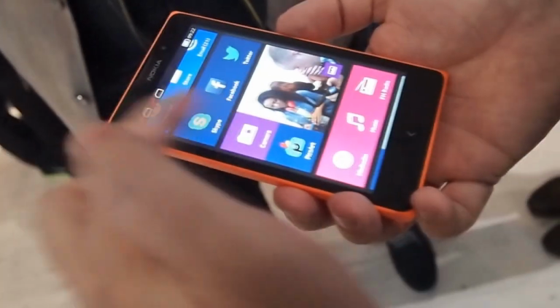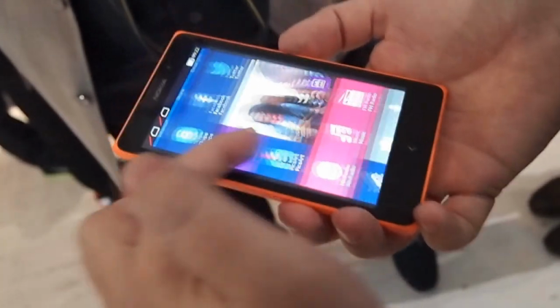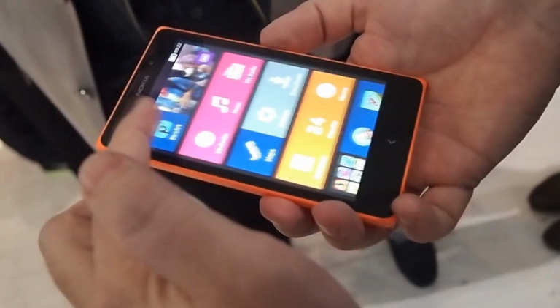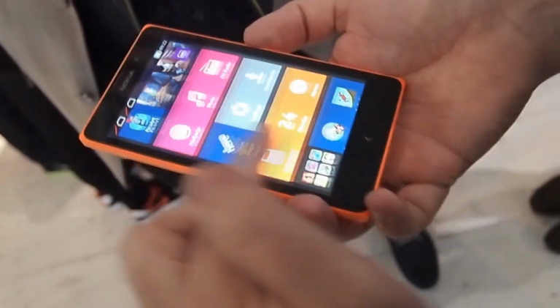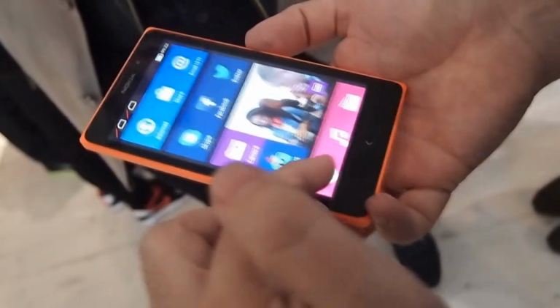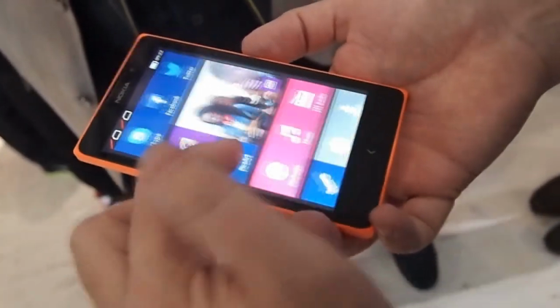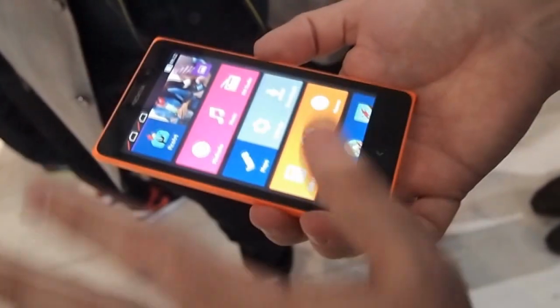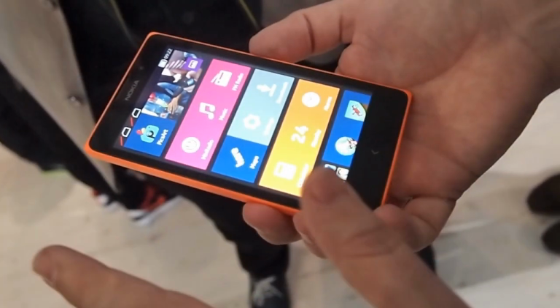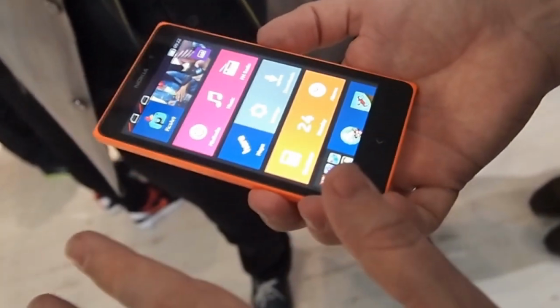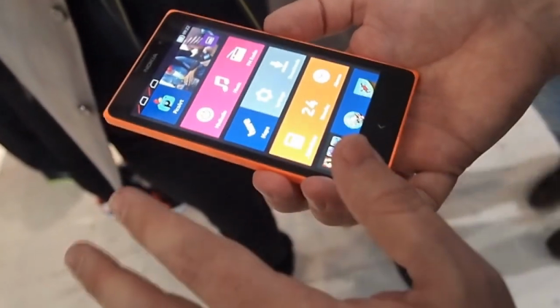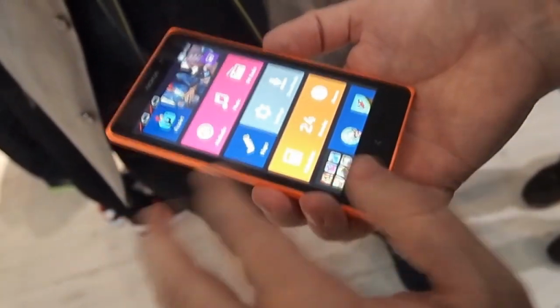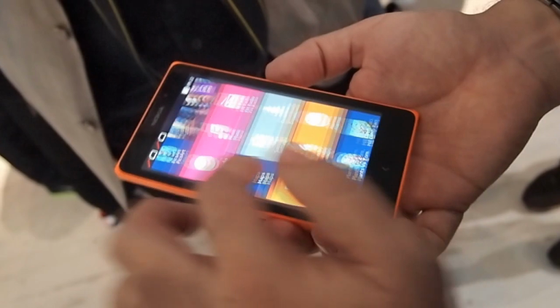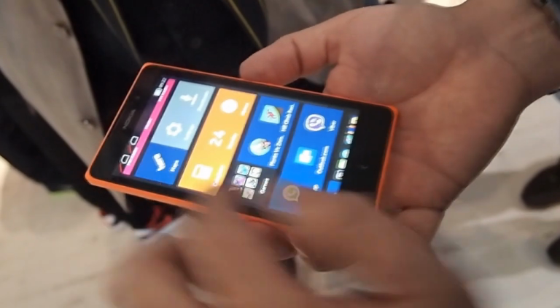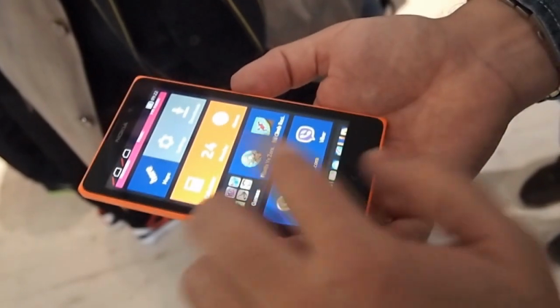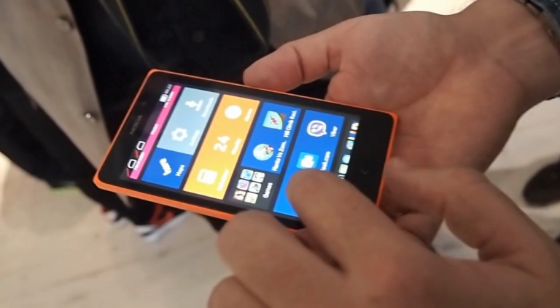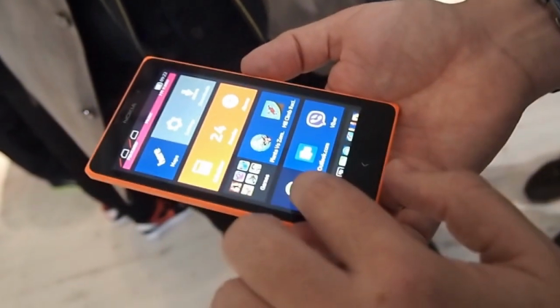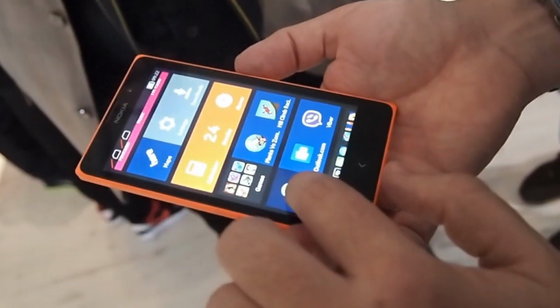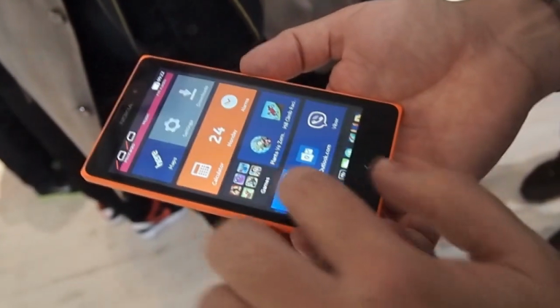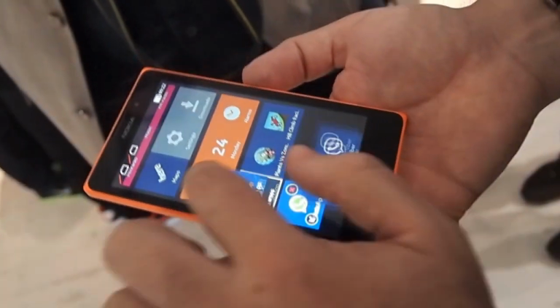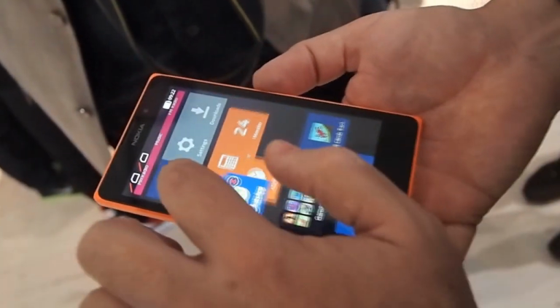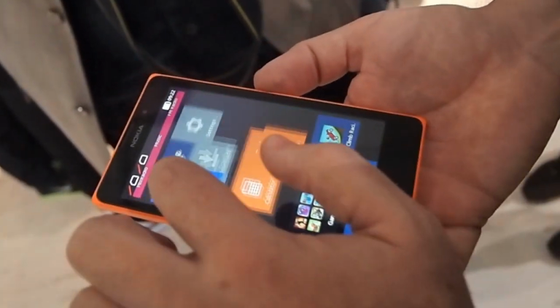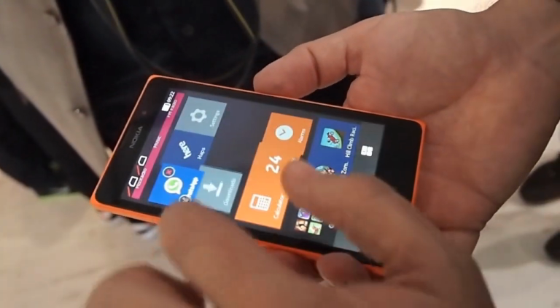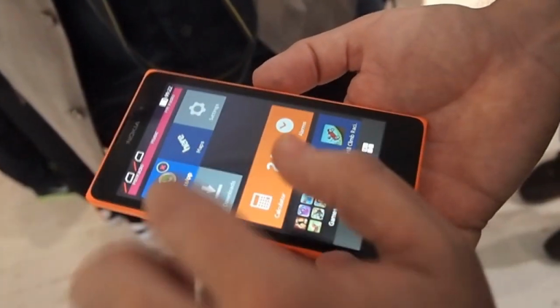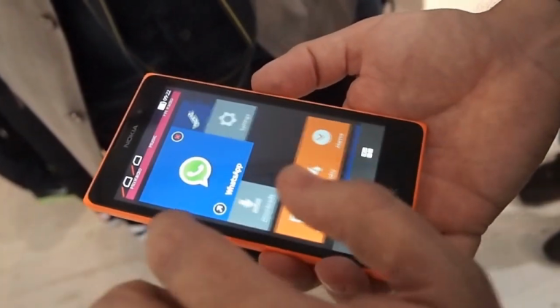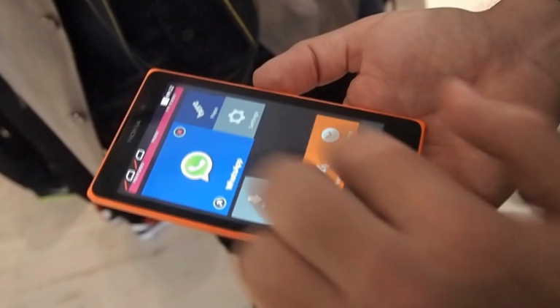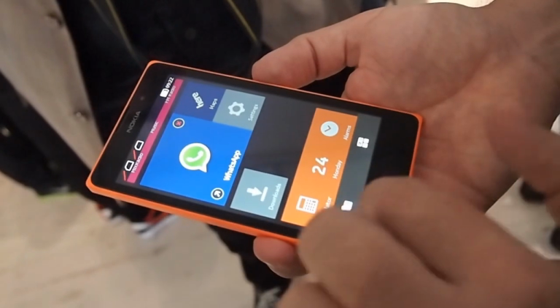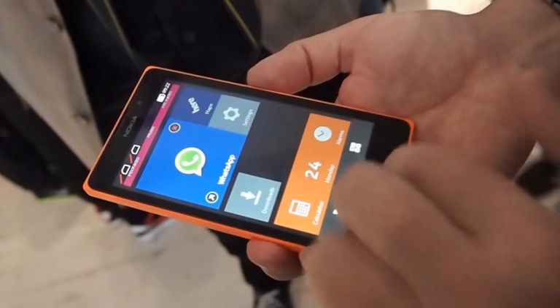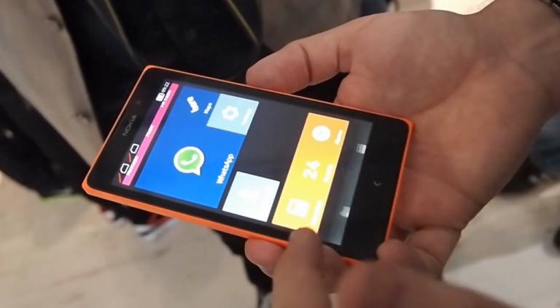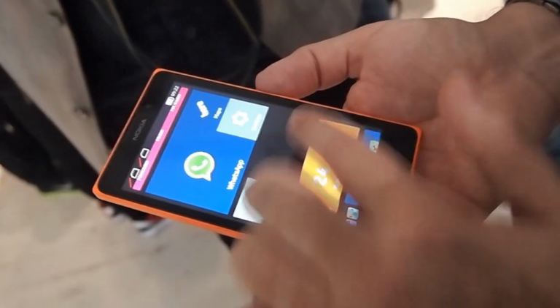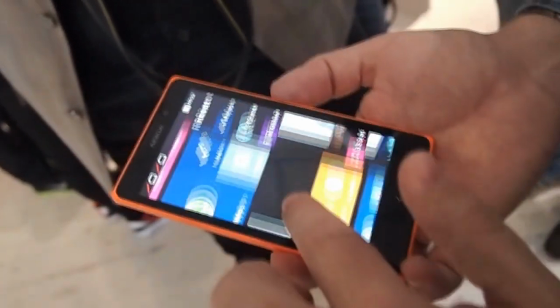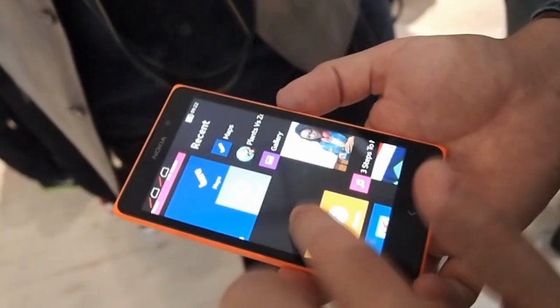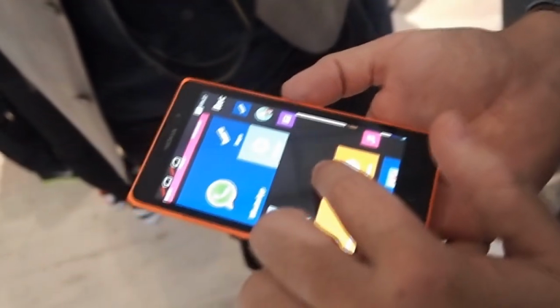This is the main landing screen, which is totally customizable based on what the consumer would like. So you can create folders, you can move settings around, you can make them bigger, you can make them smaller as you see fit. You can fit wallpapers.